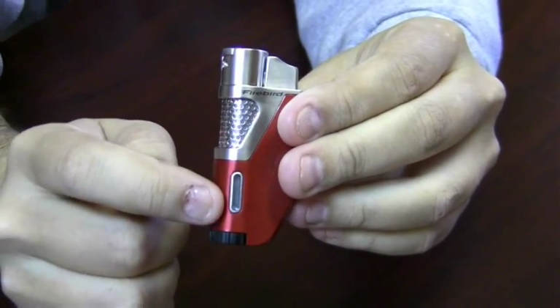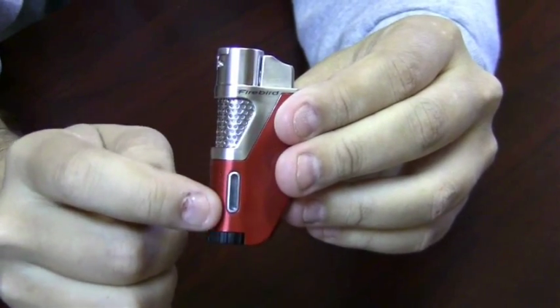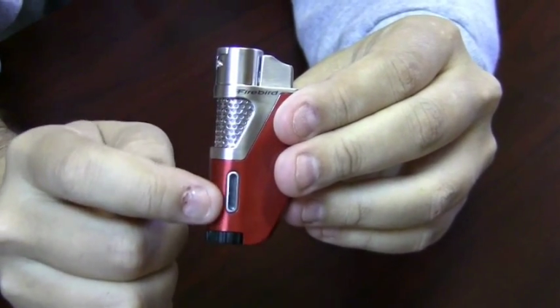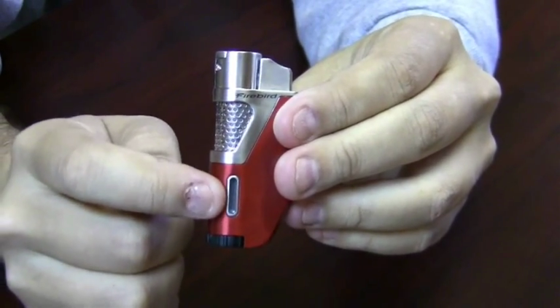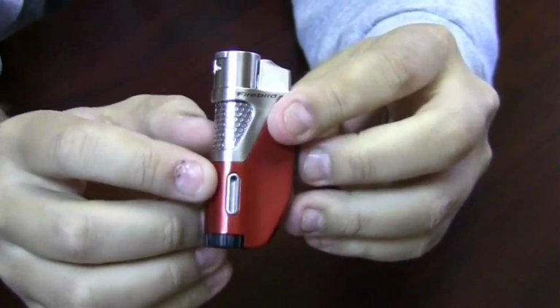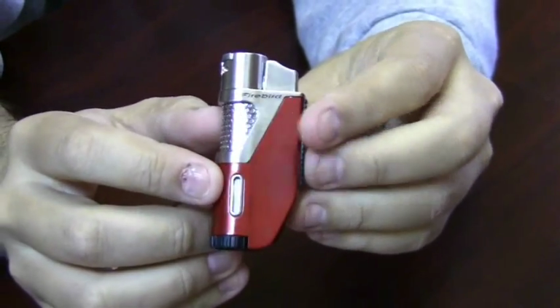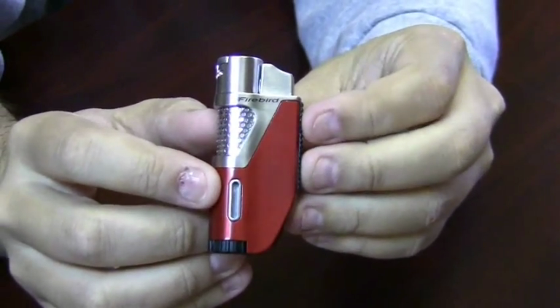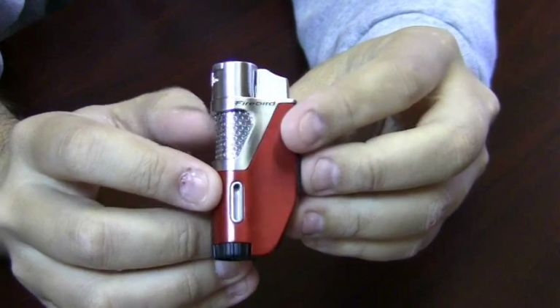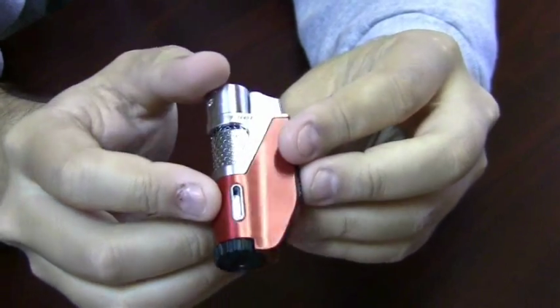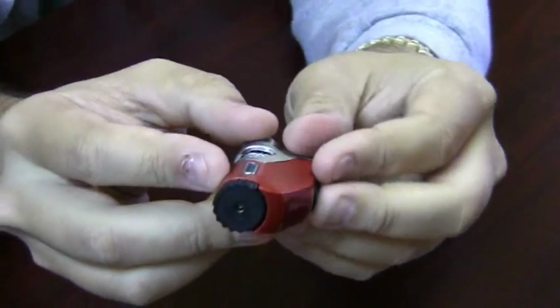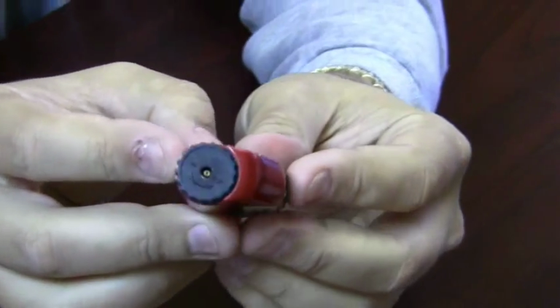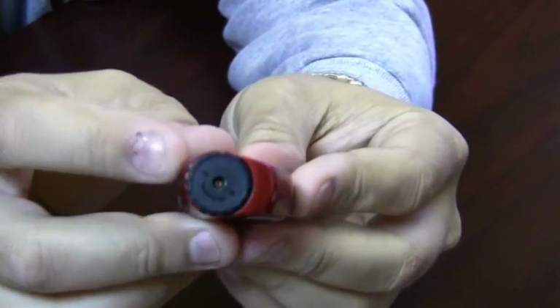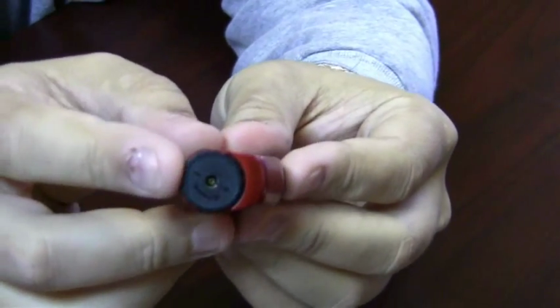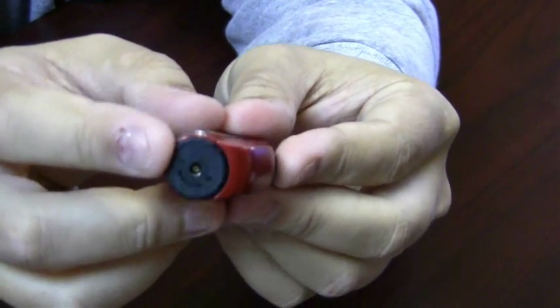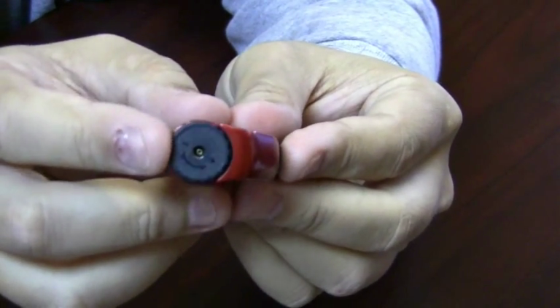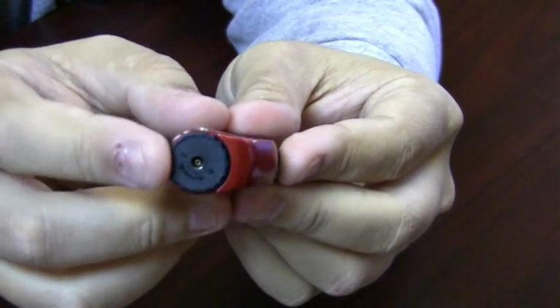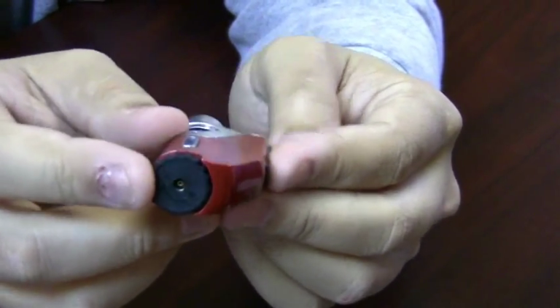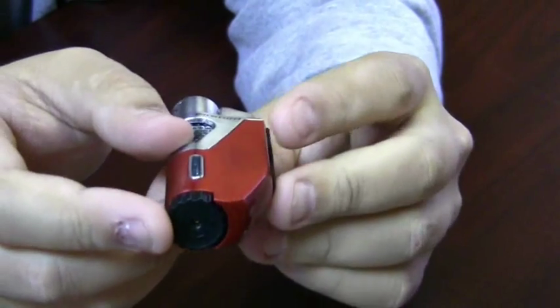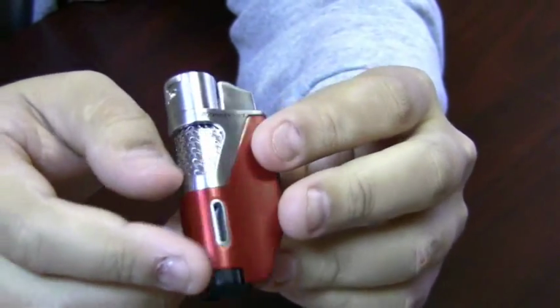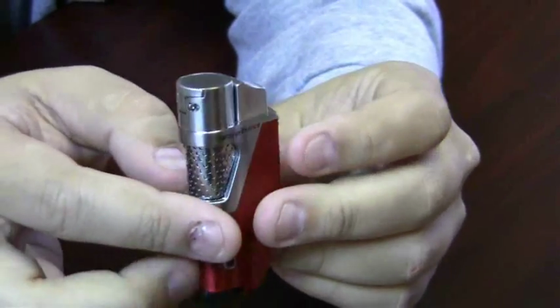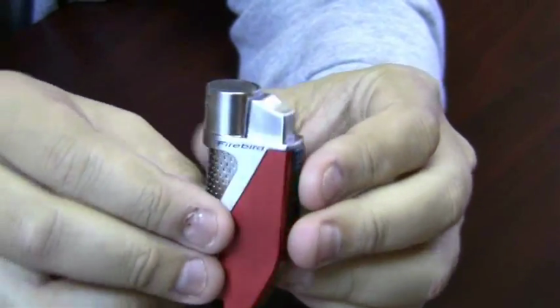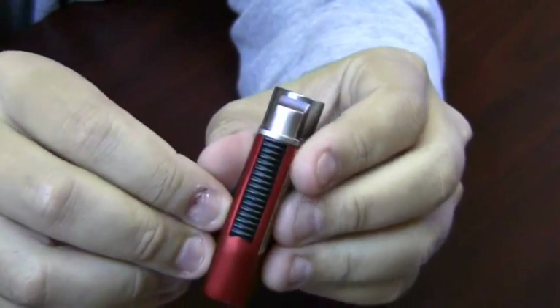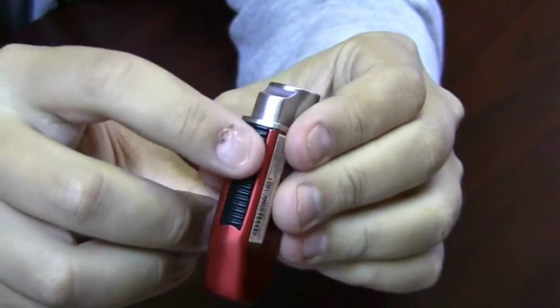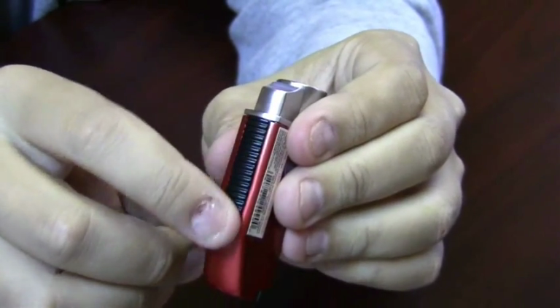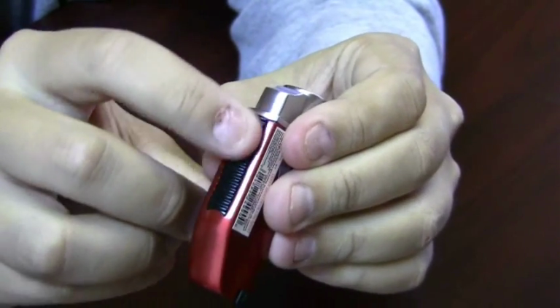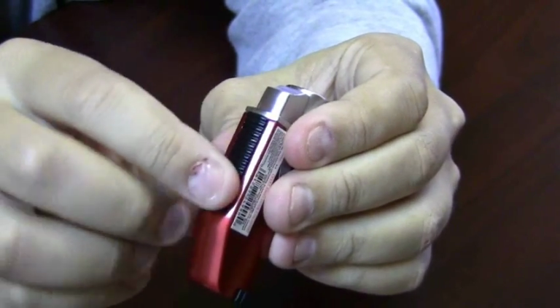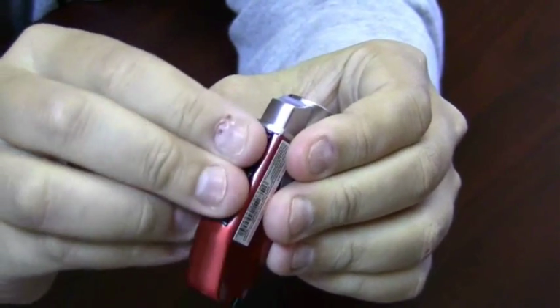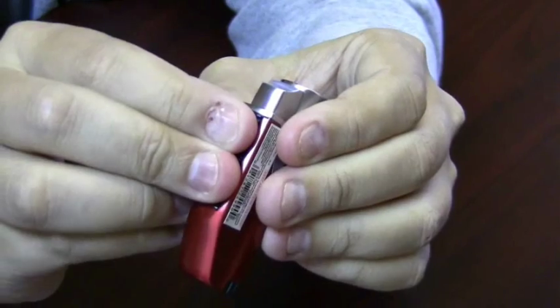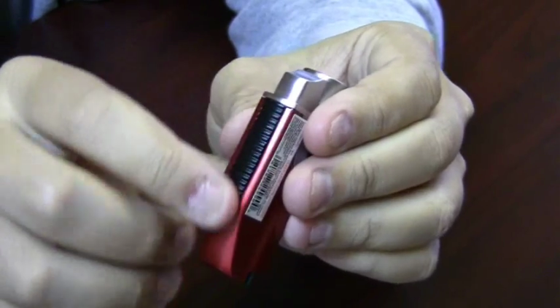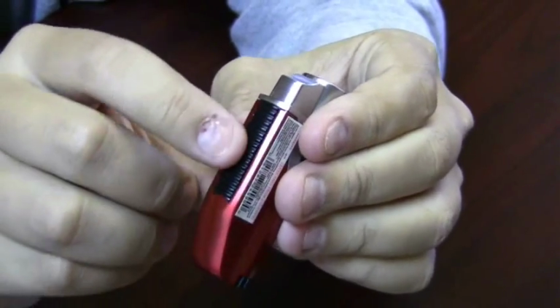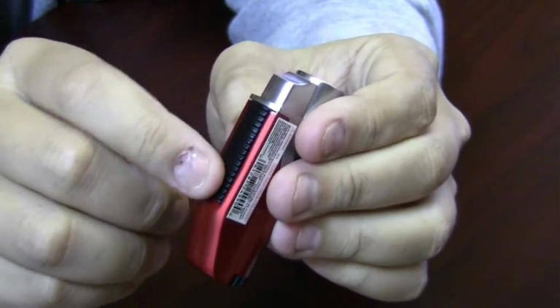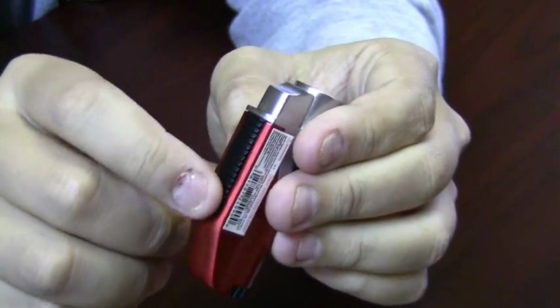It has a visible fuel window so you can see how much fuel you have left. On the bottom you have your refill valve and your adjustment knob for the flame. It has a textured back to hold on to it so you can get a nice tight grip.